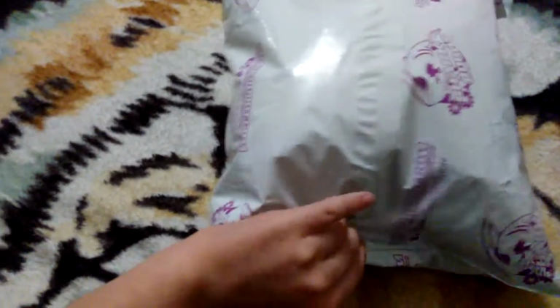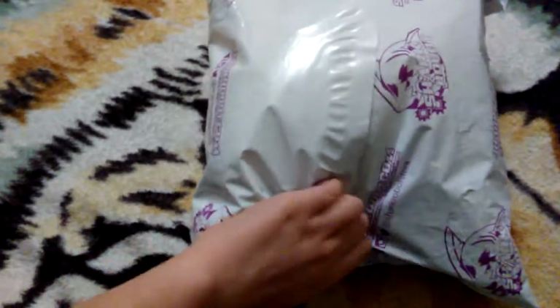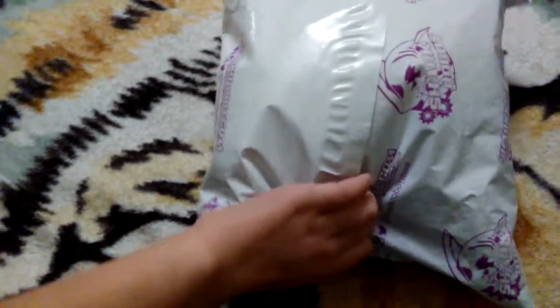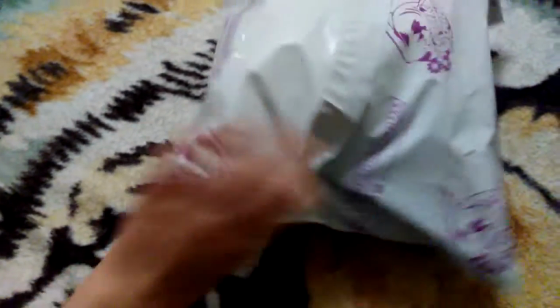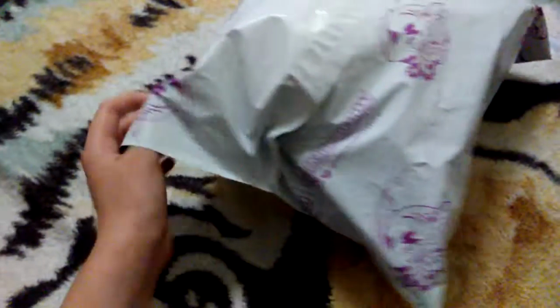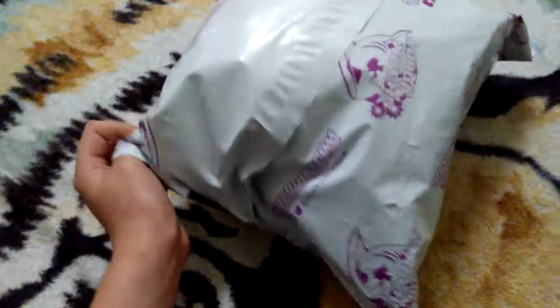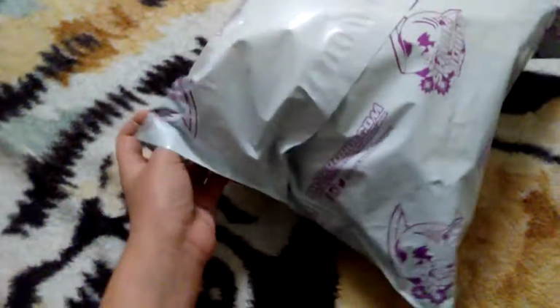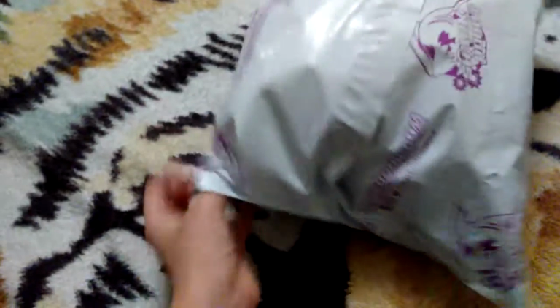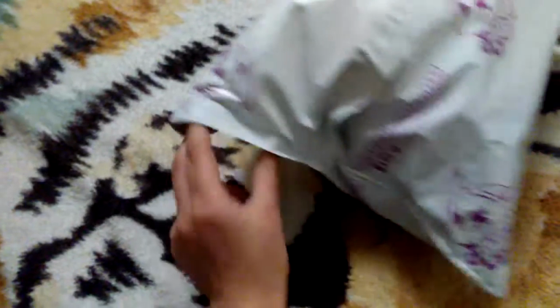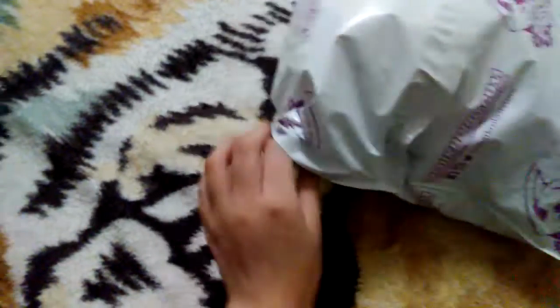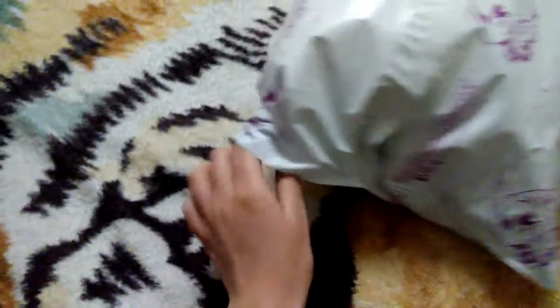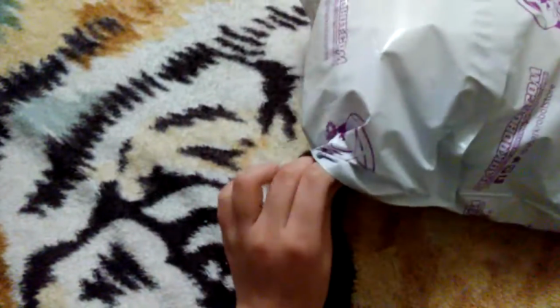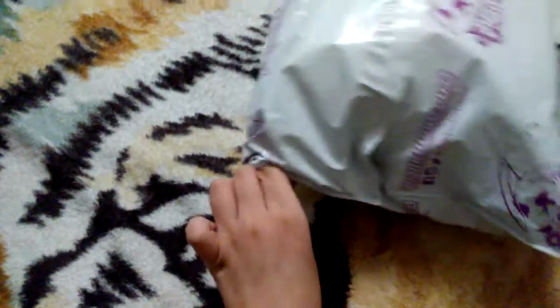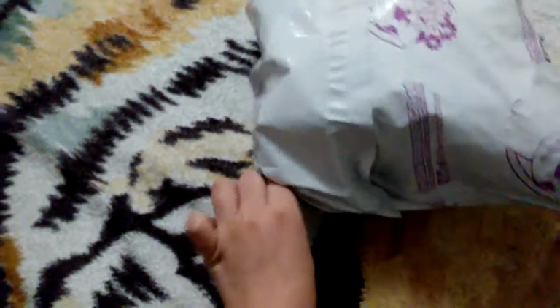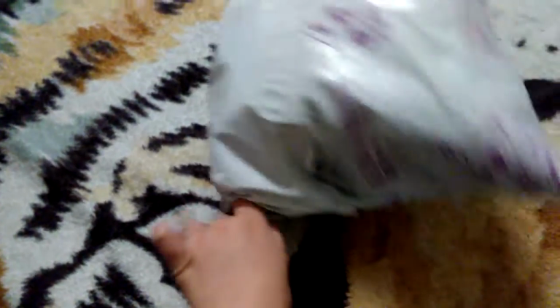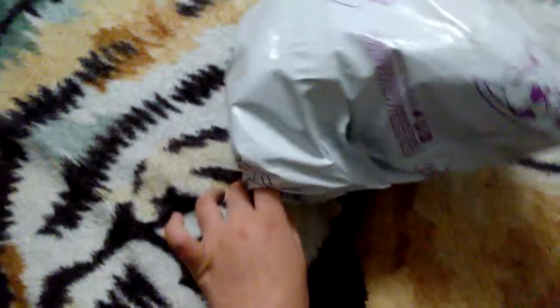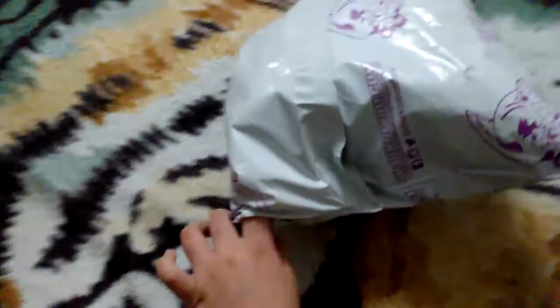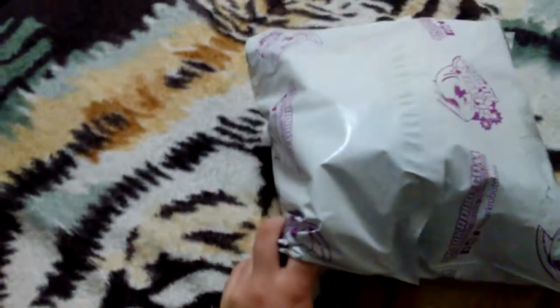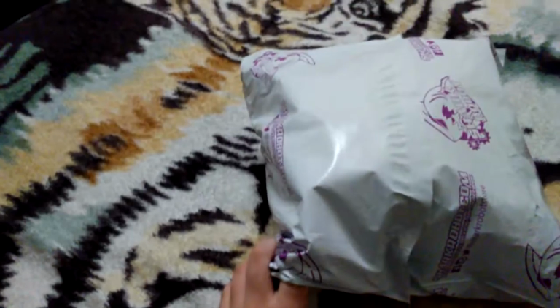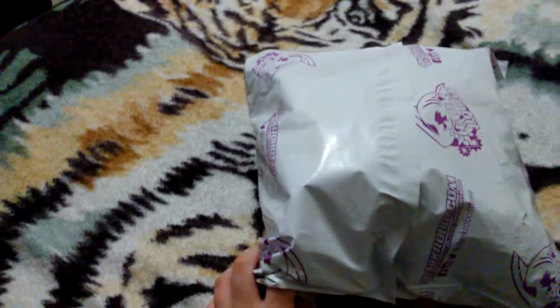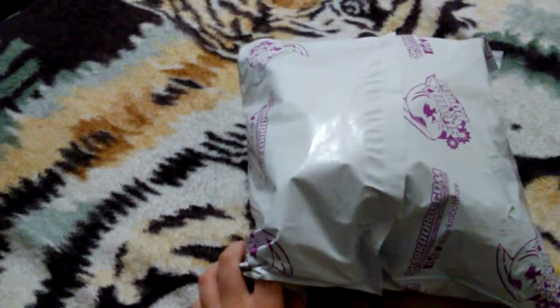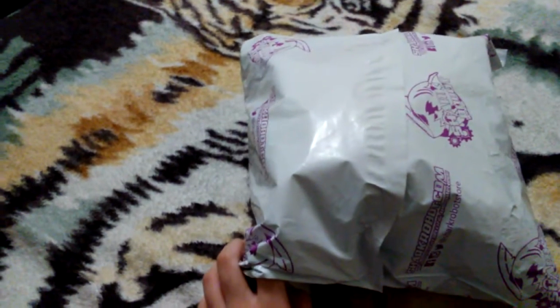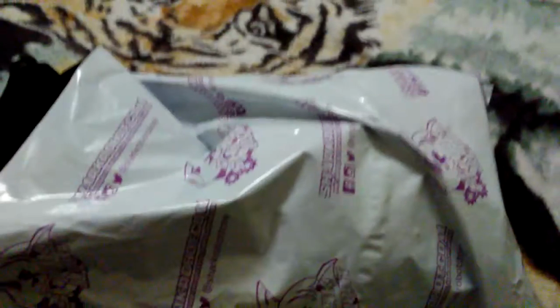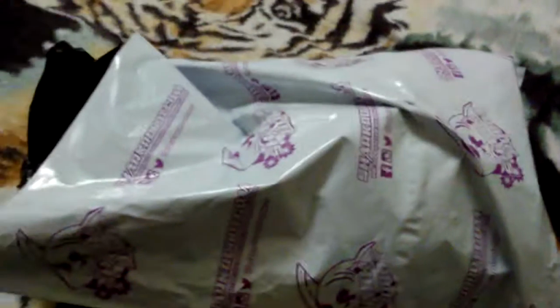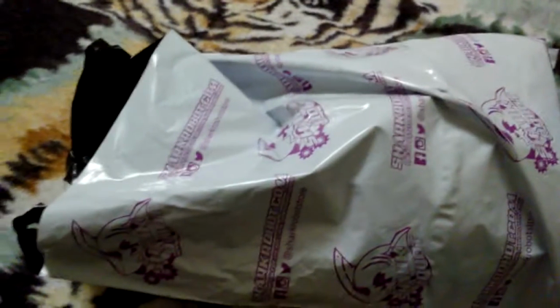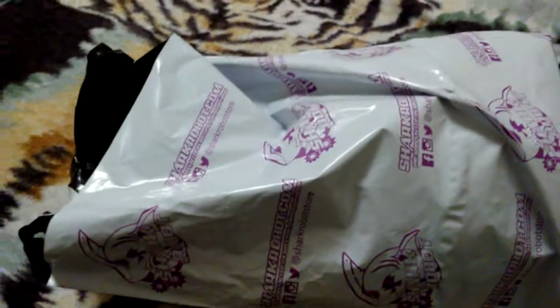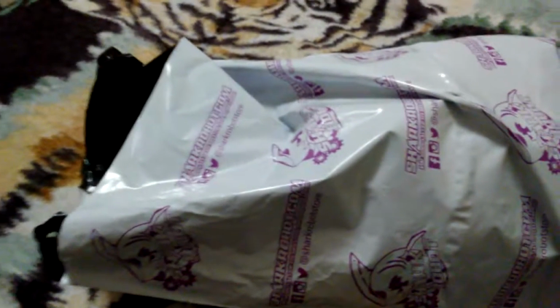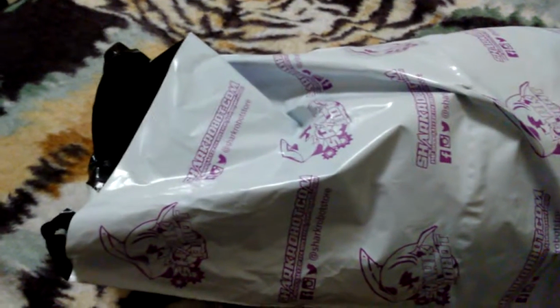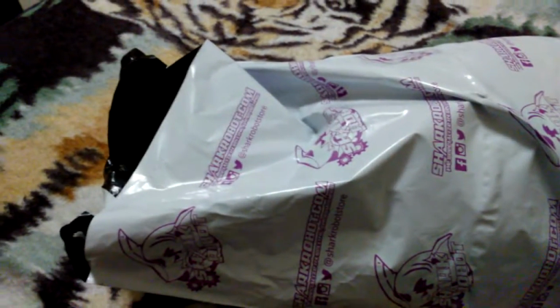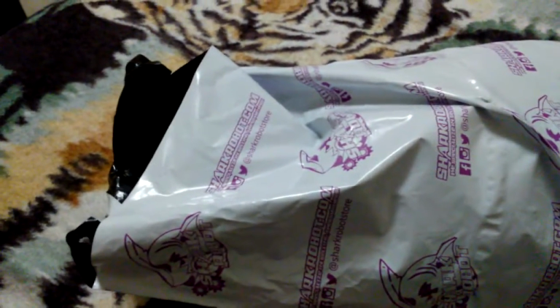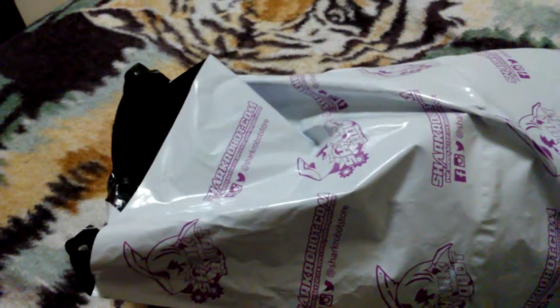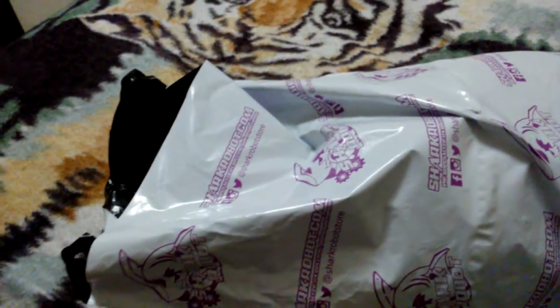When I say try, I literally mean try — this is very hard. I'll pause and tell you guys when it's unboxed. All right, I have it all opened up now, let's see what's inside!